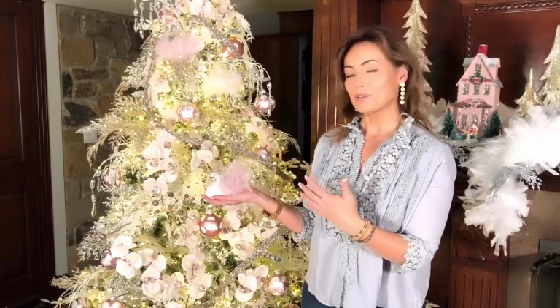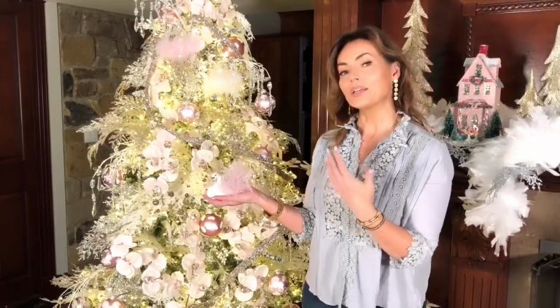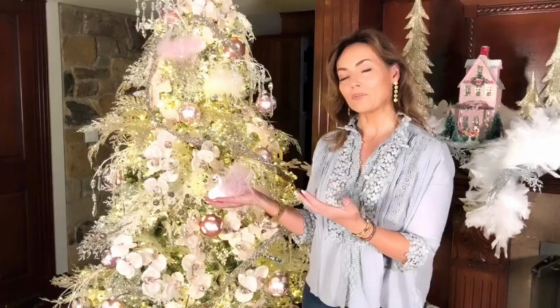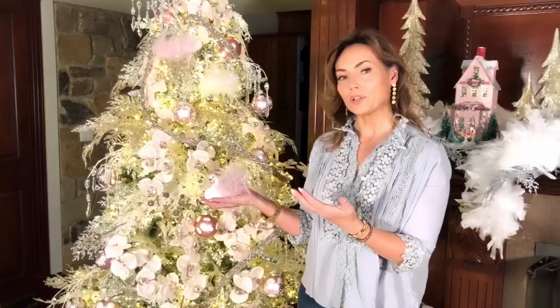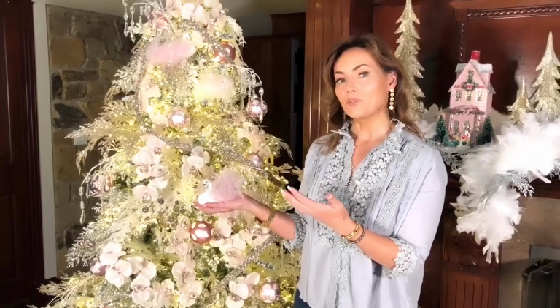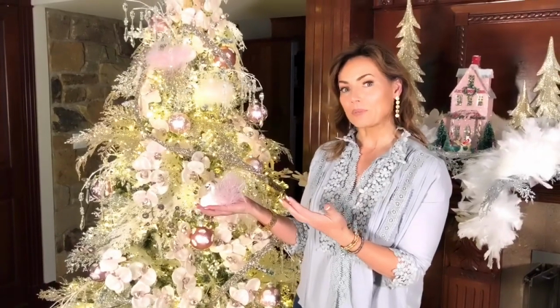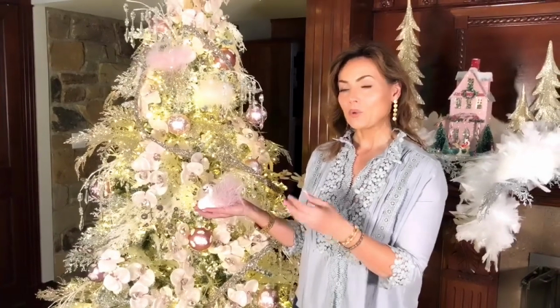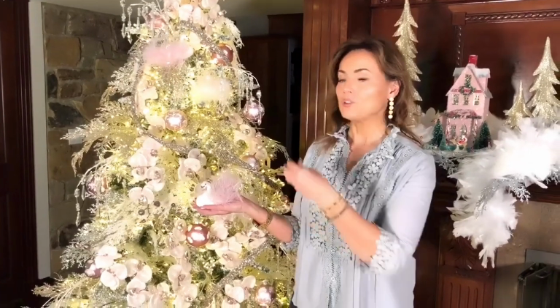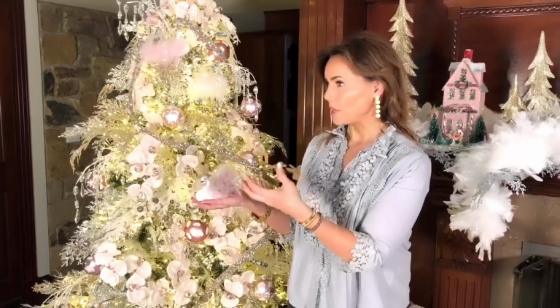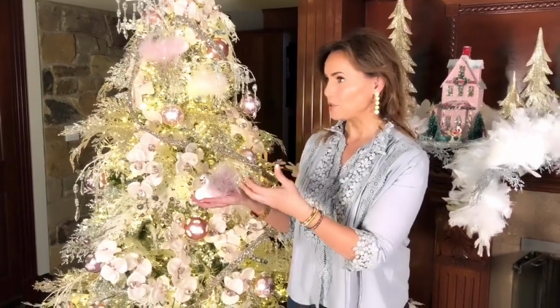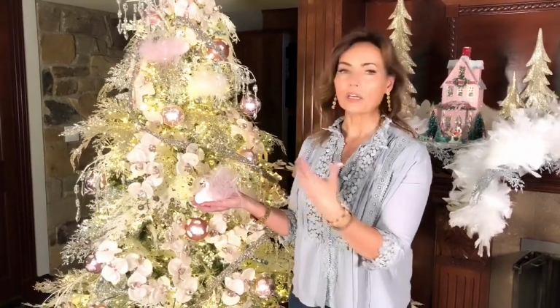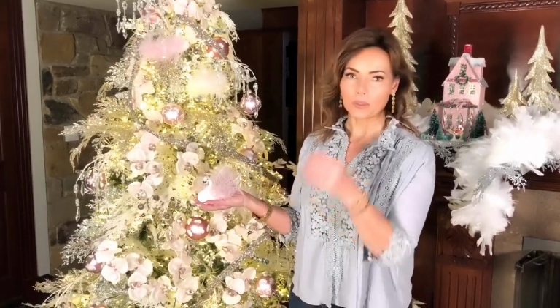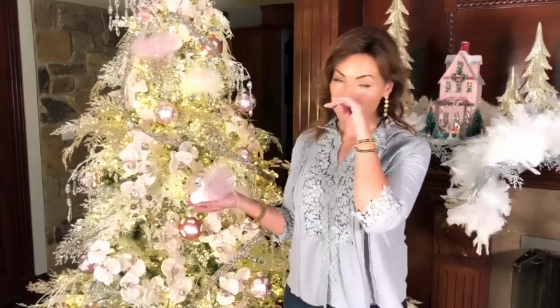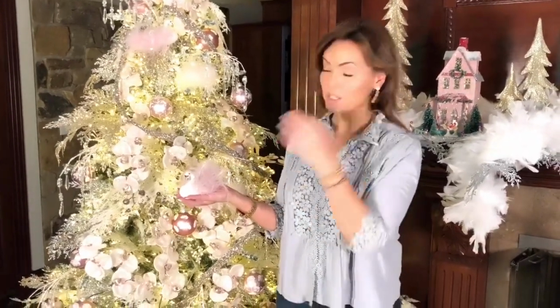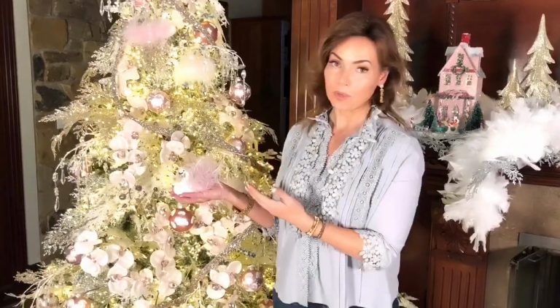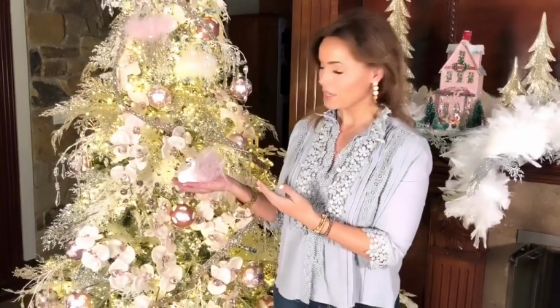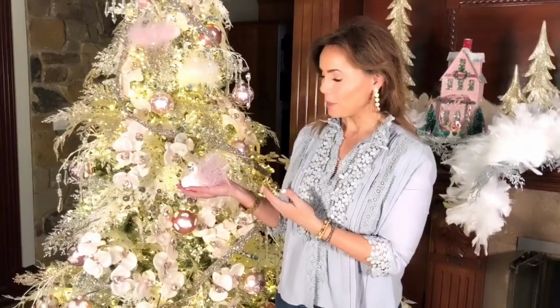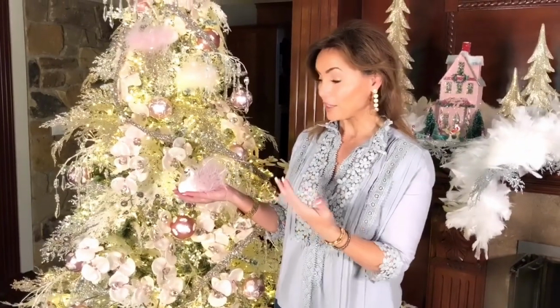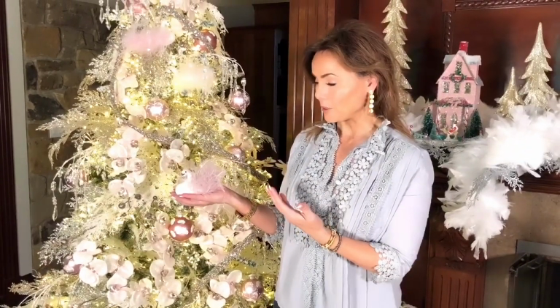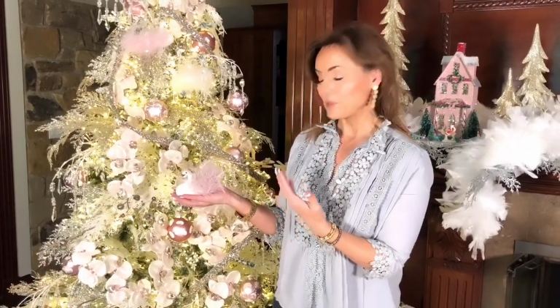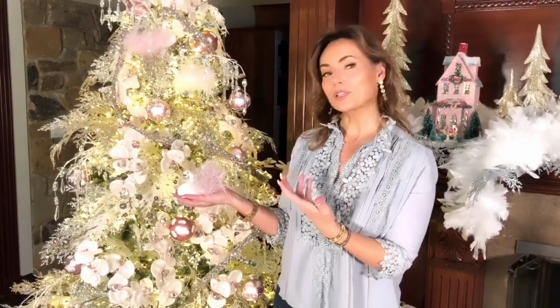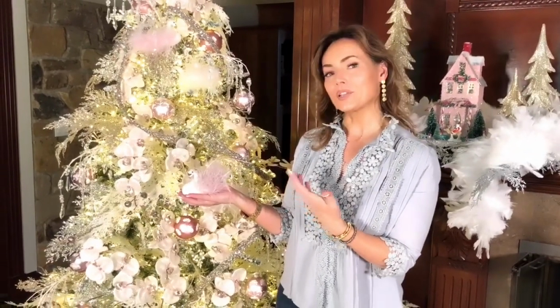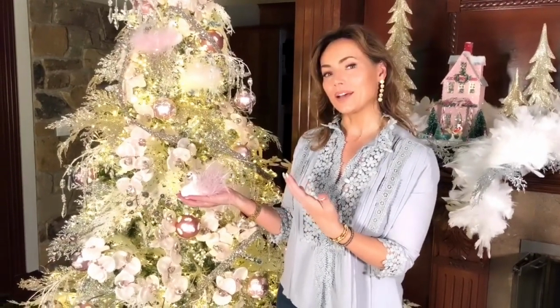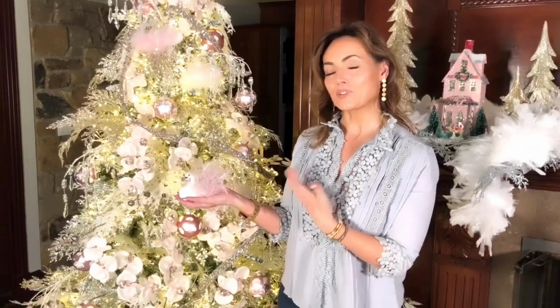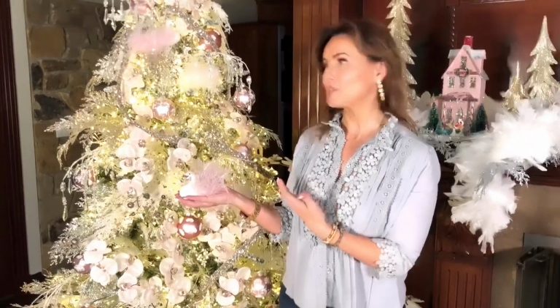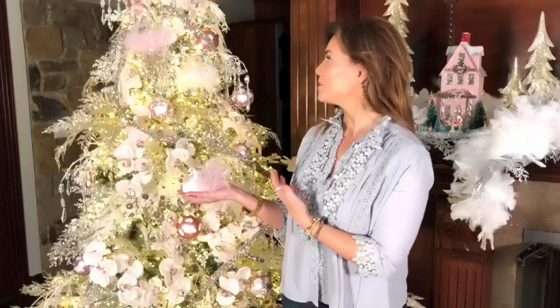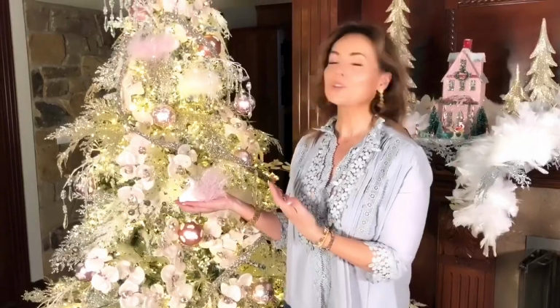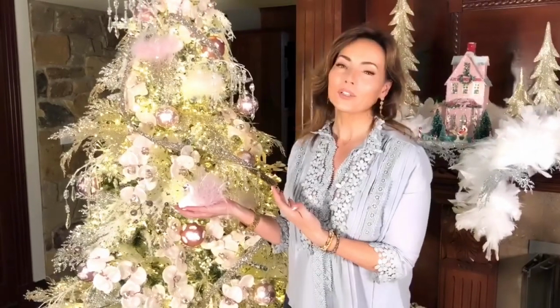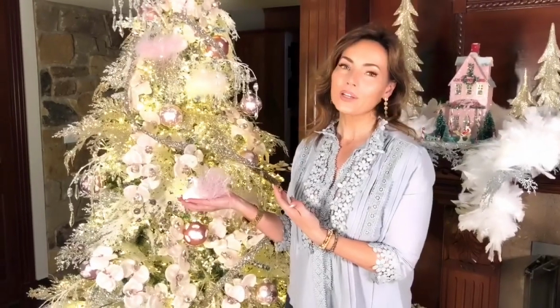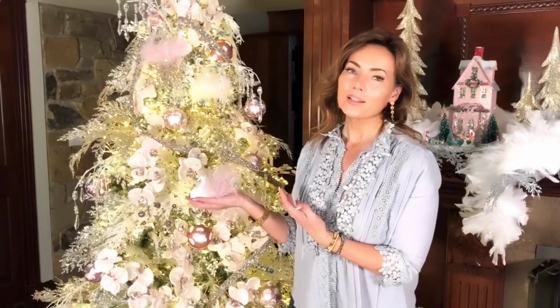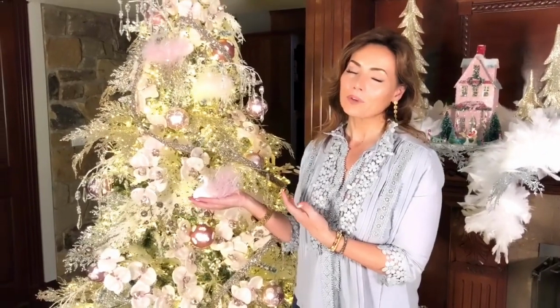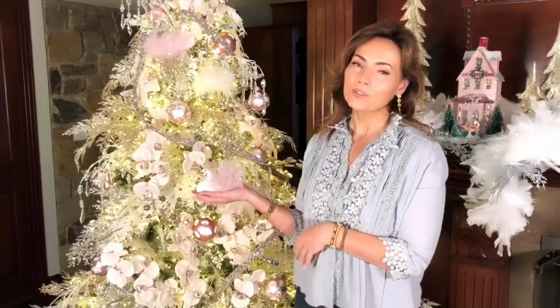Now if you get gifts every year for your family where they get a new ornament every year, this is going to be perfect for any little girl. But if you just love to add a touch of magic to your winter wonderland tree, it's going to be perfect for you too.